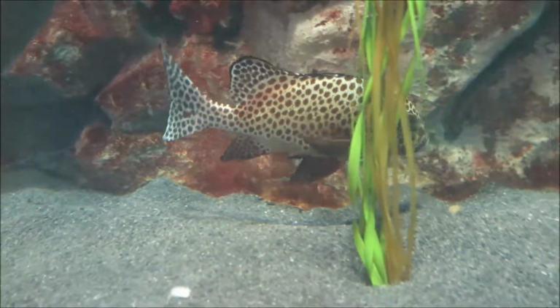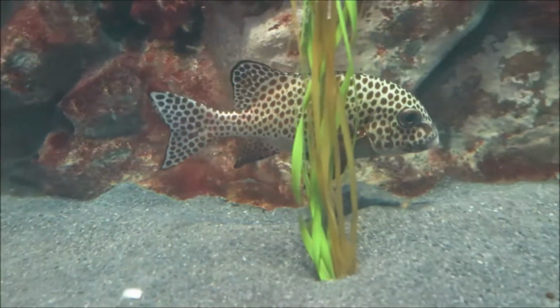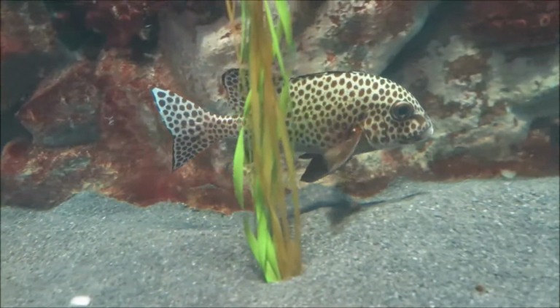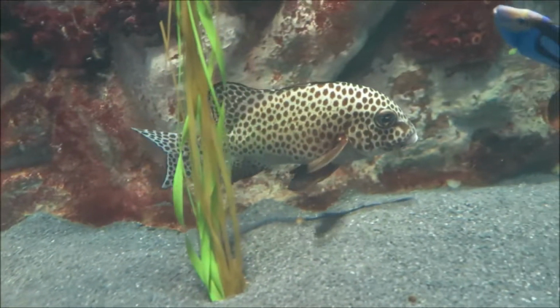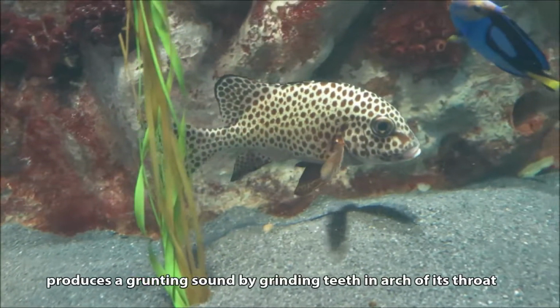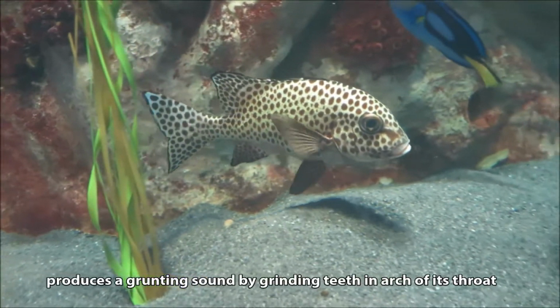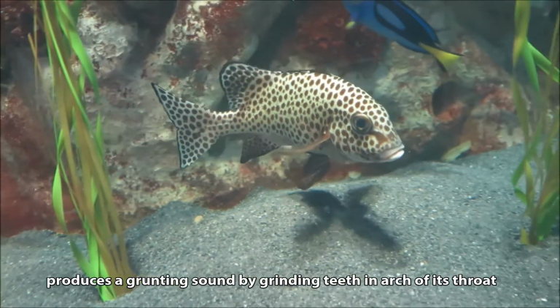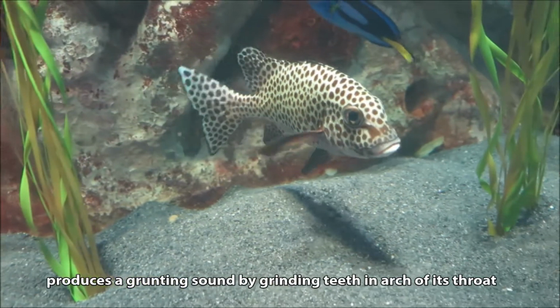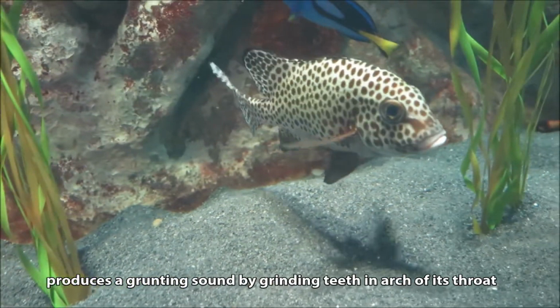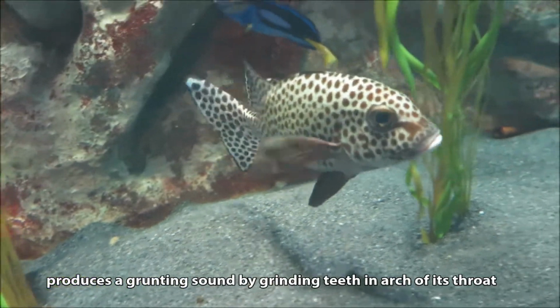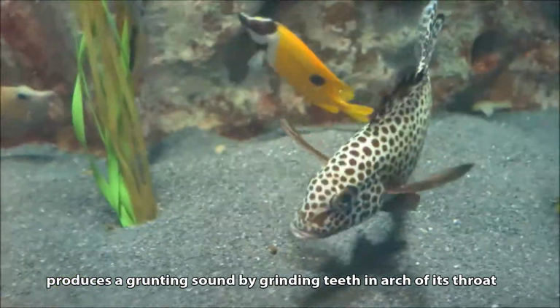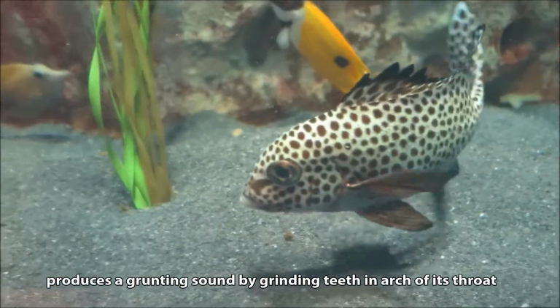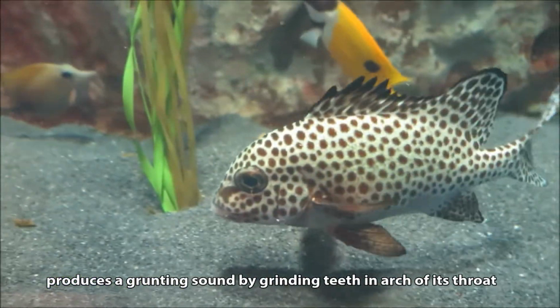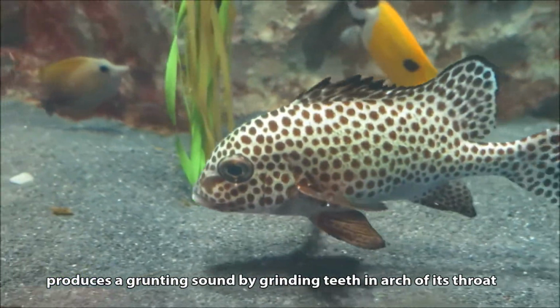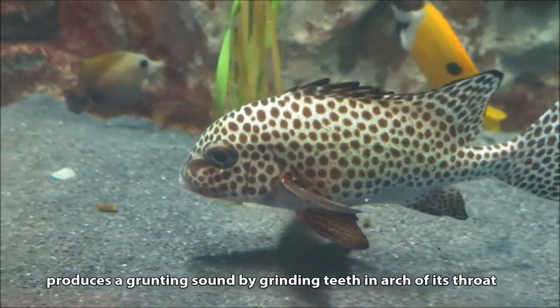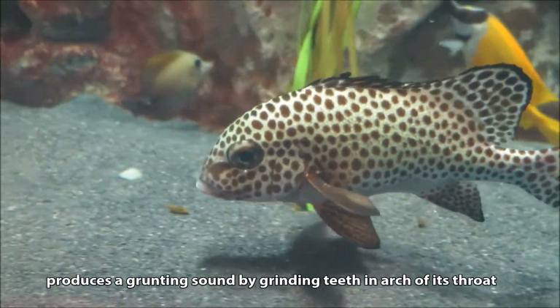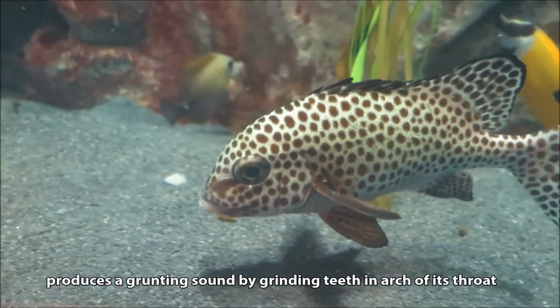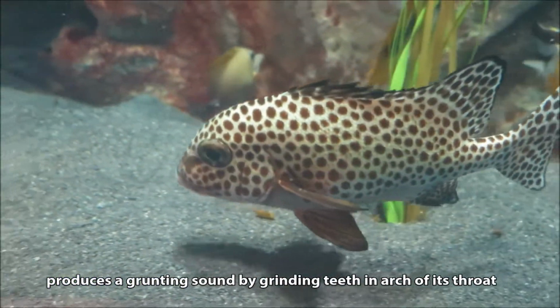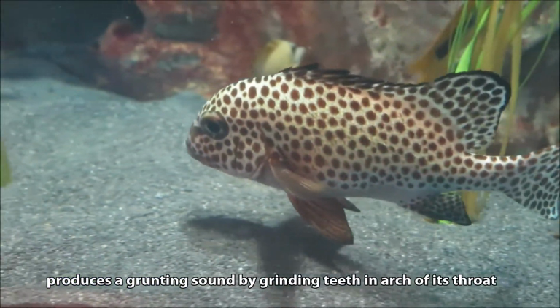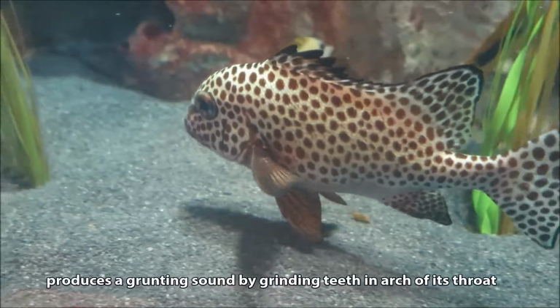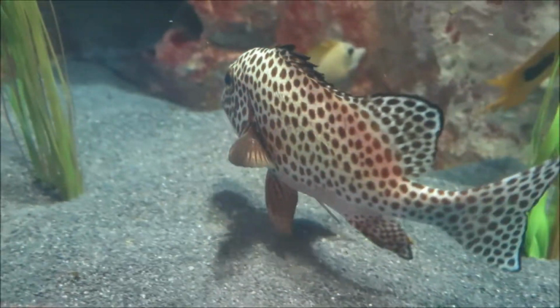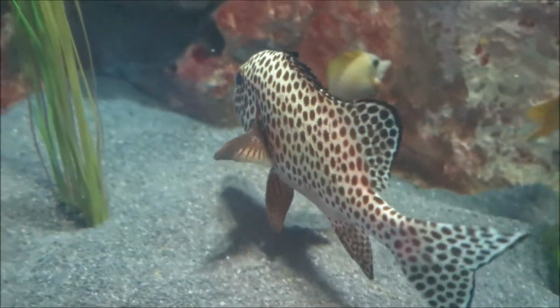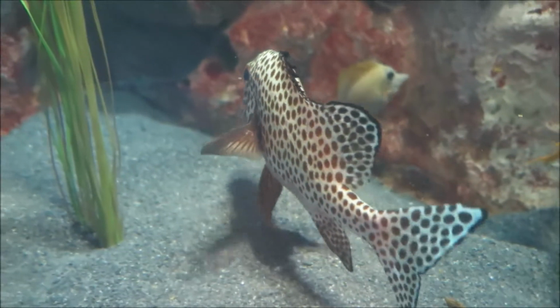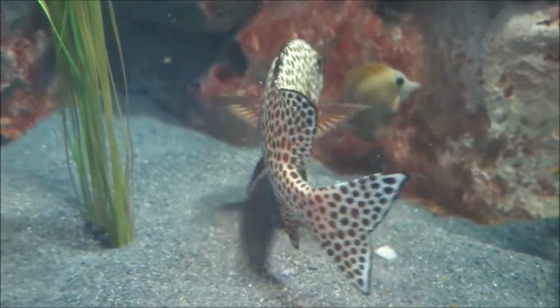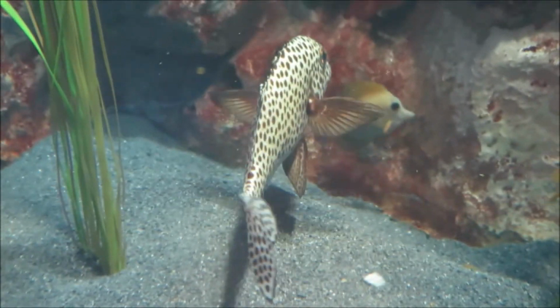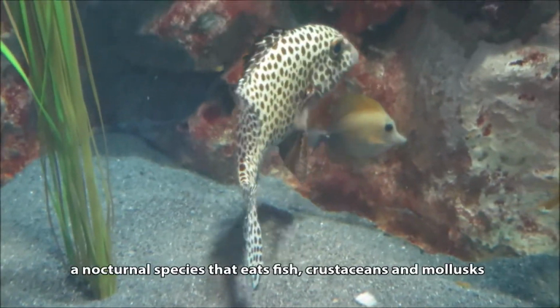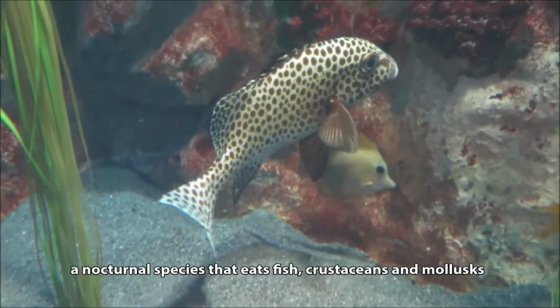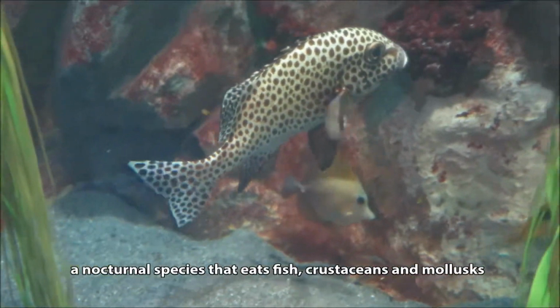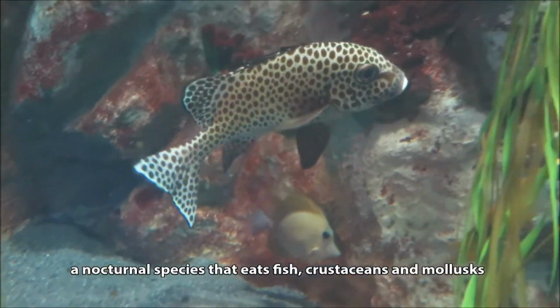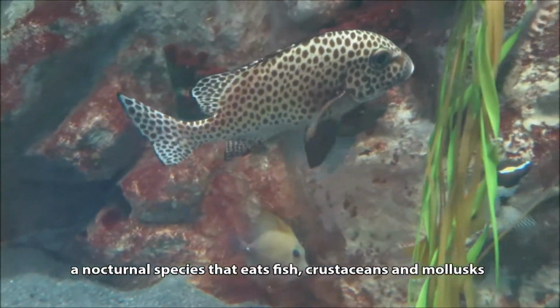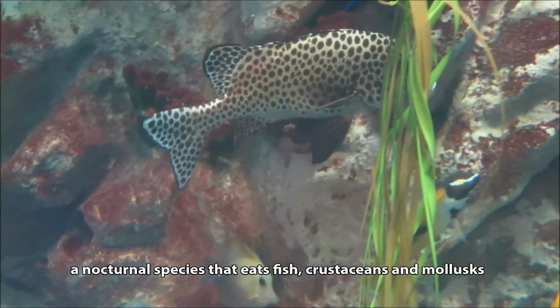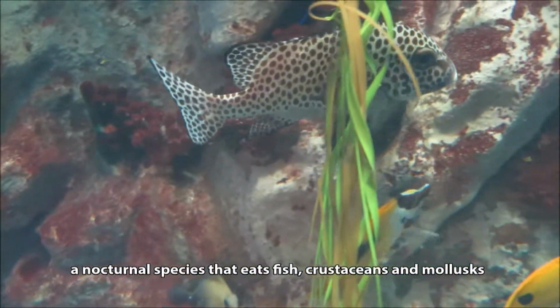A Harlequin Sweet Lips can get loud, rubbing its teeth together to make a grunting sound that's amplified by its air bladder. Adults feed at night on crustaceans, mollusks, and fish.